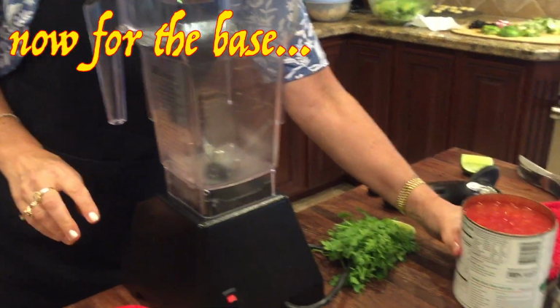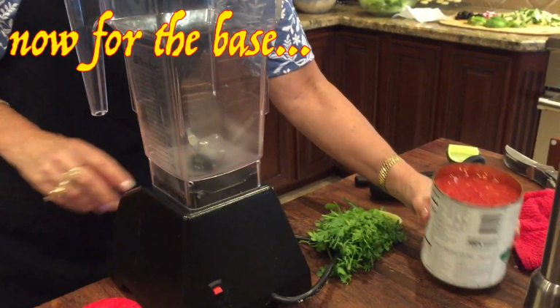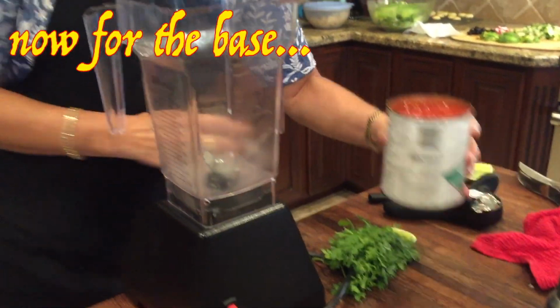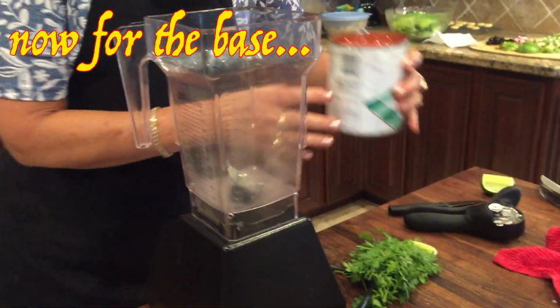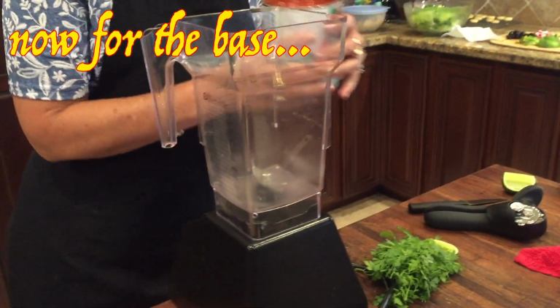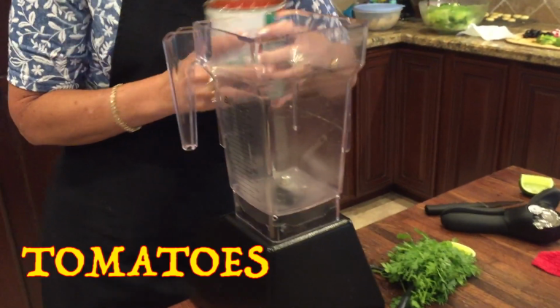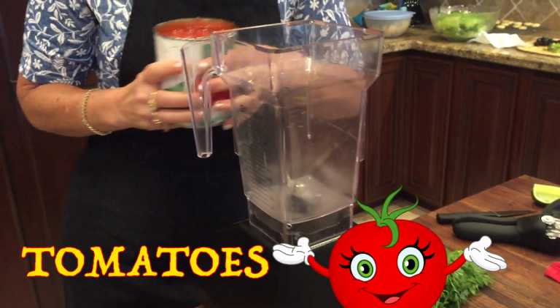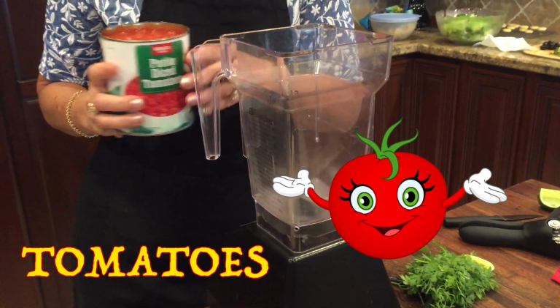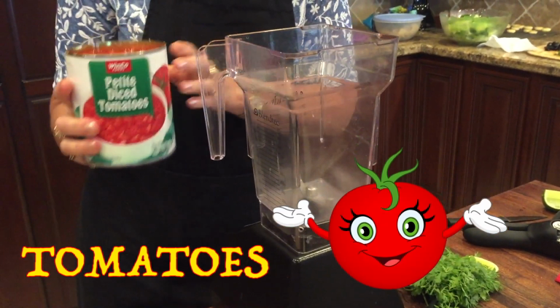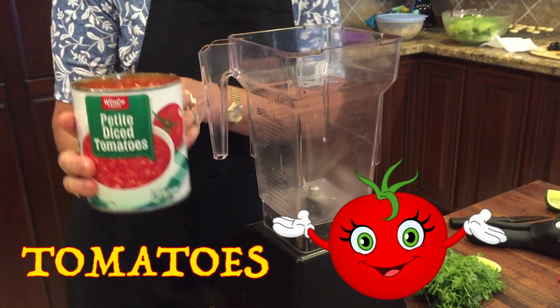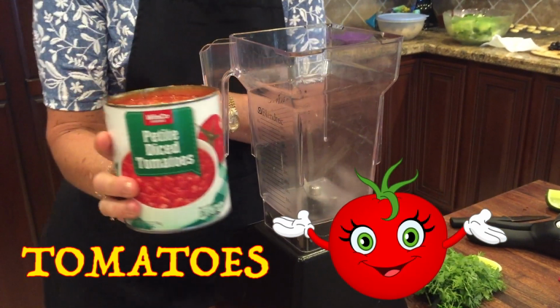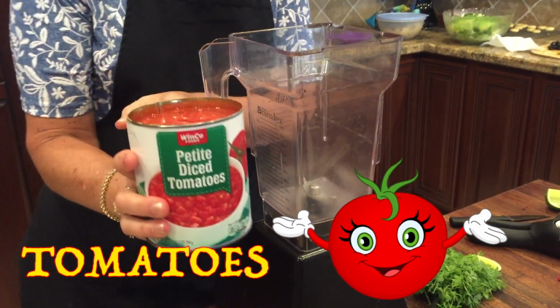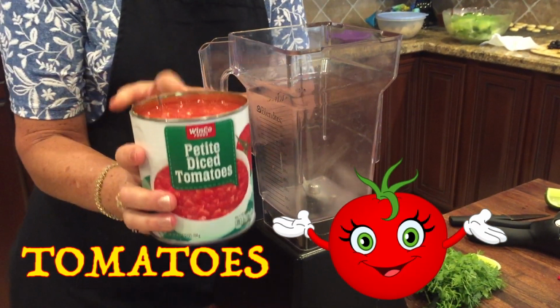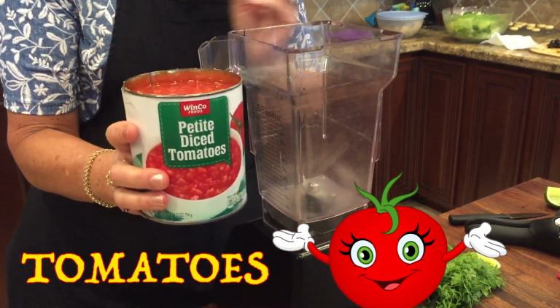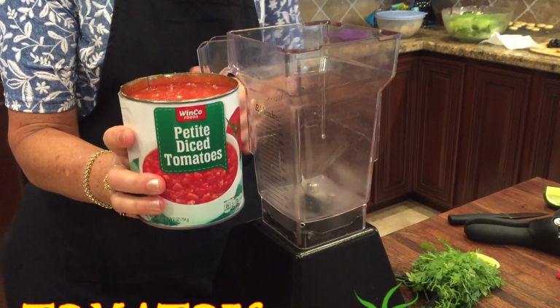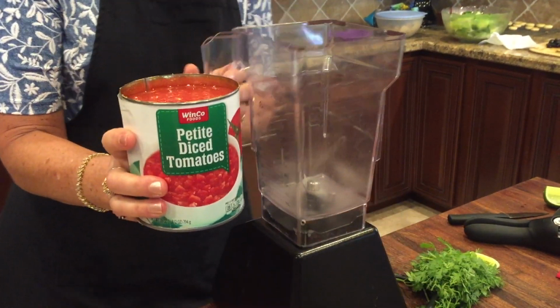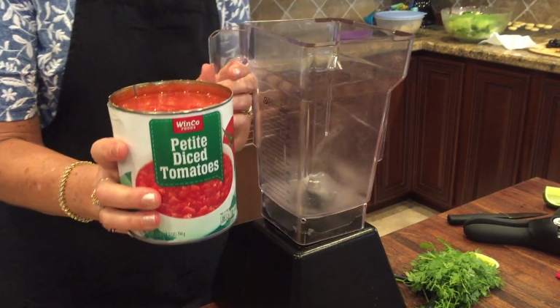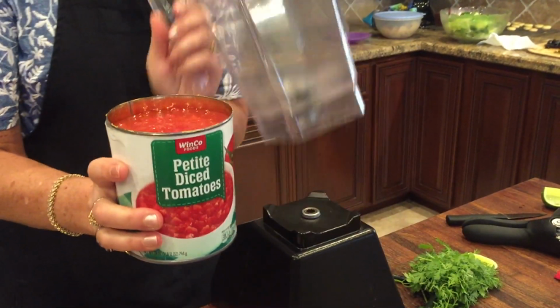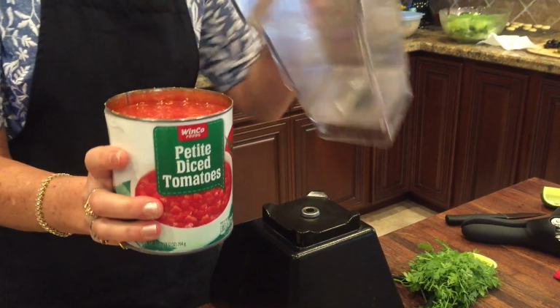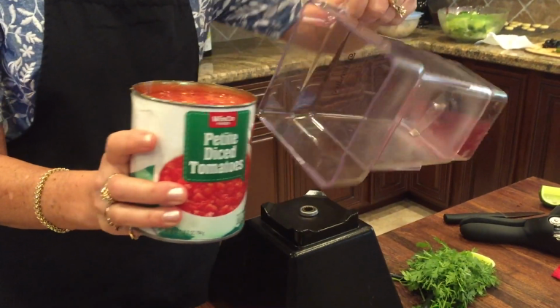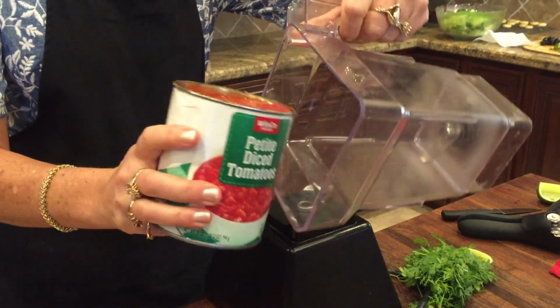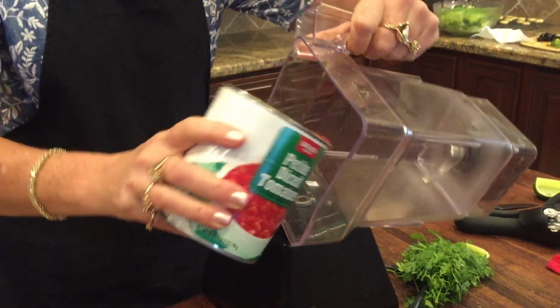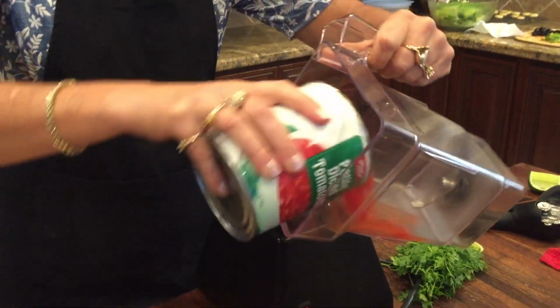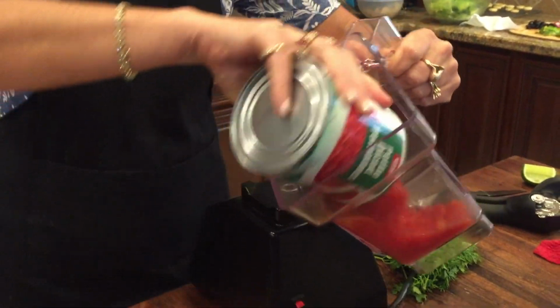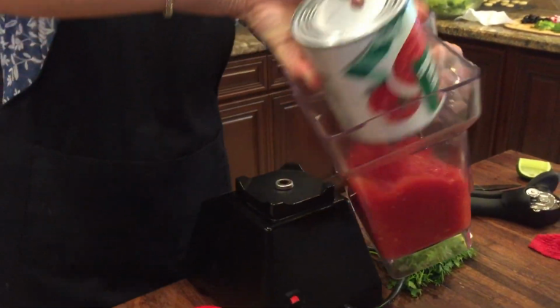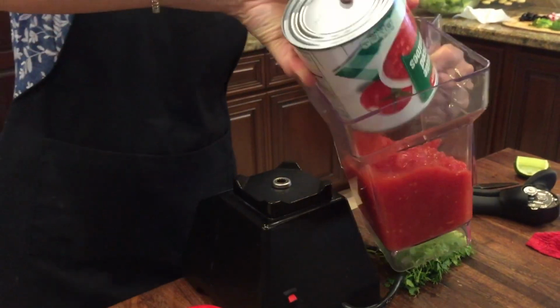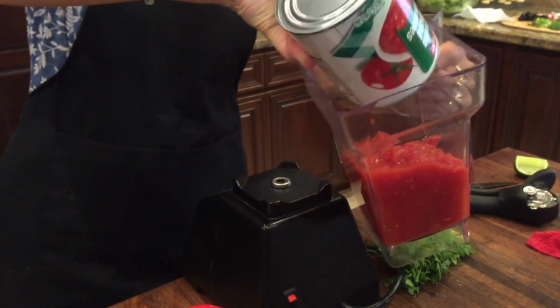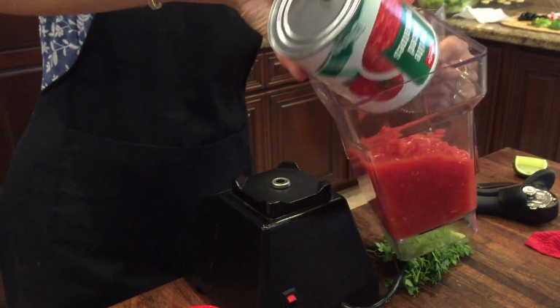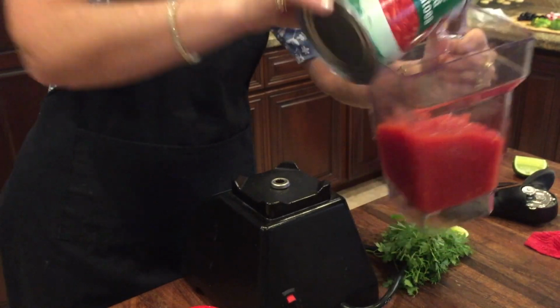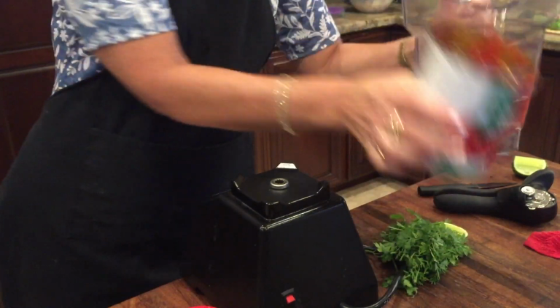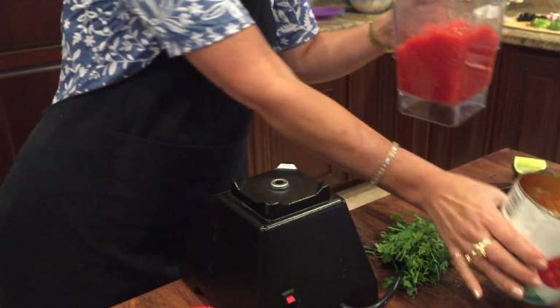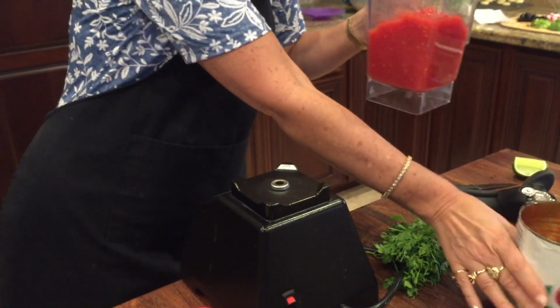I'm using canned tomatoes, just a plain supermarket brand. I've tried other fancy brands, but I actually like this best.